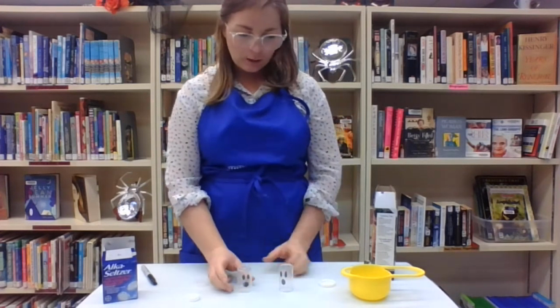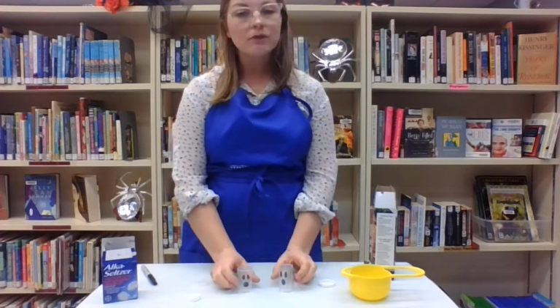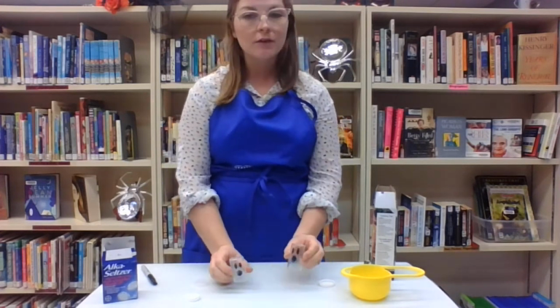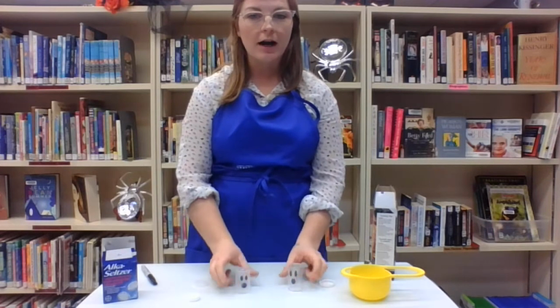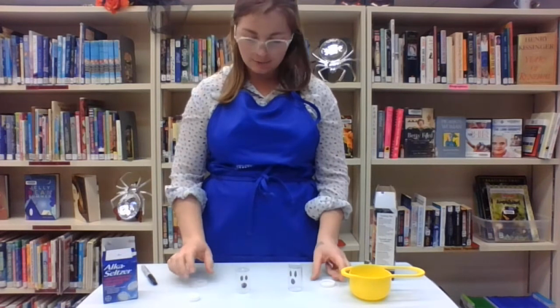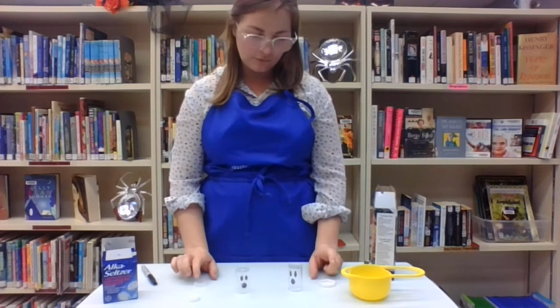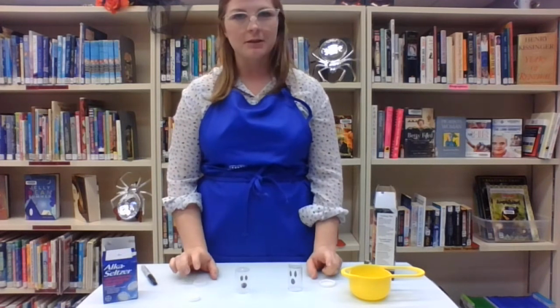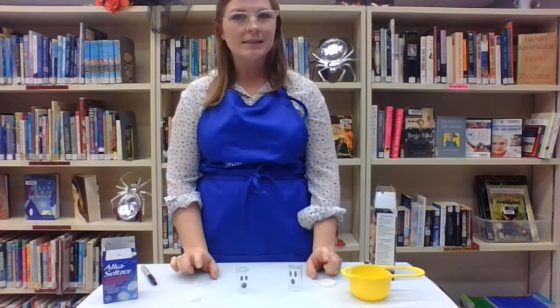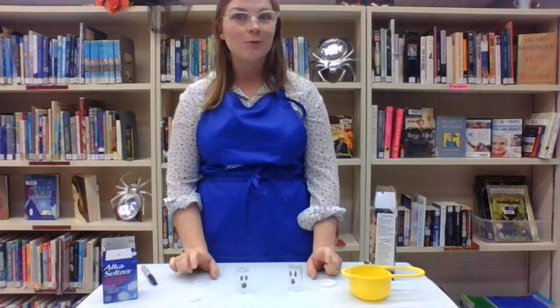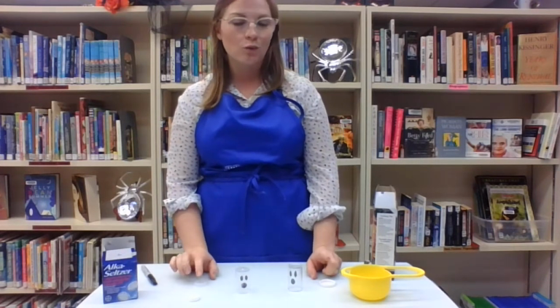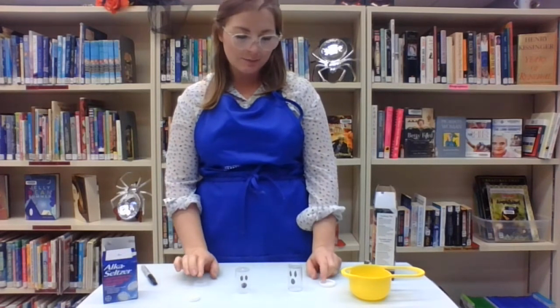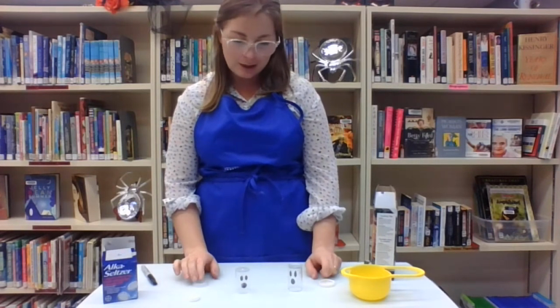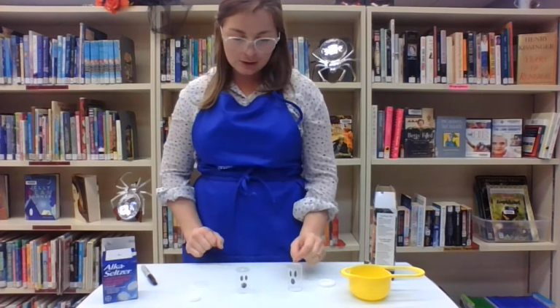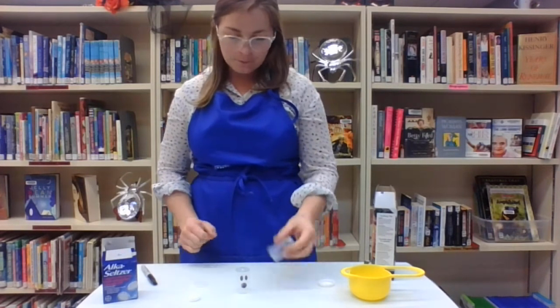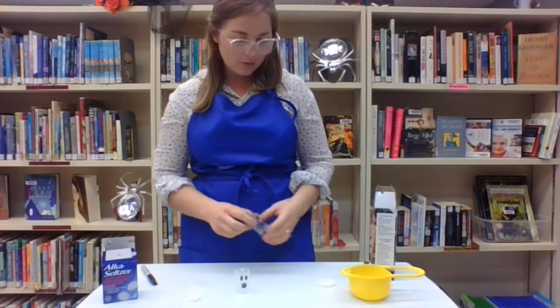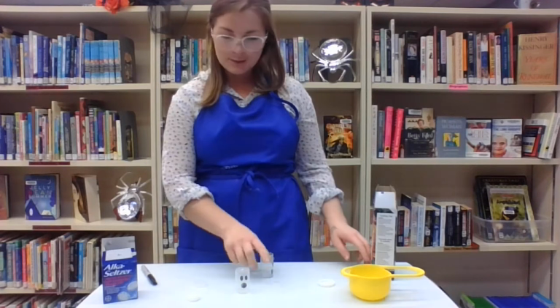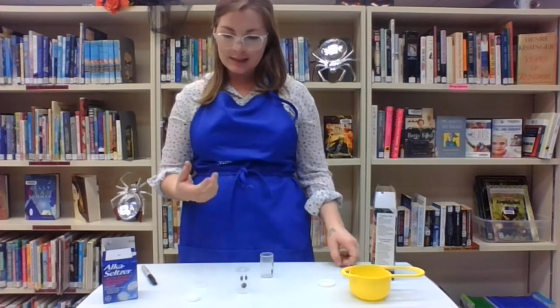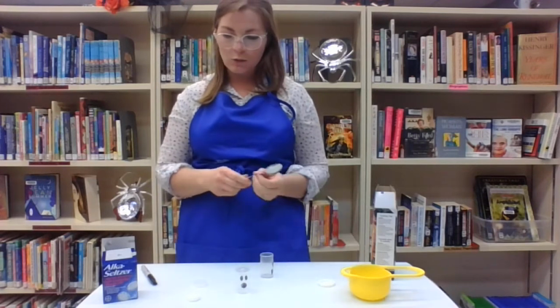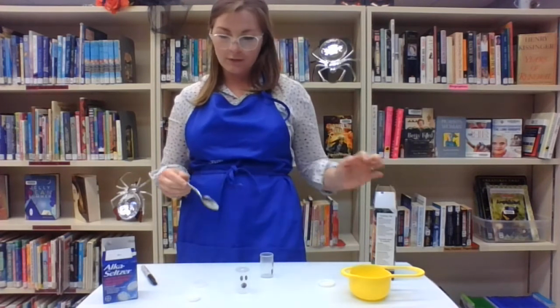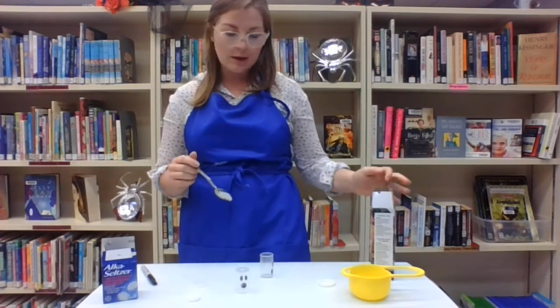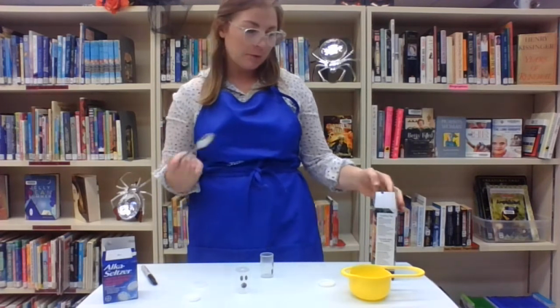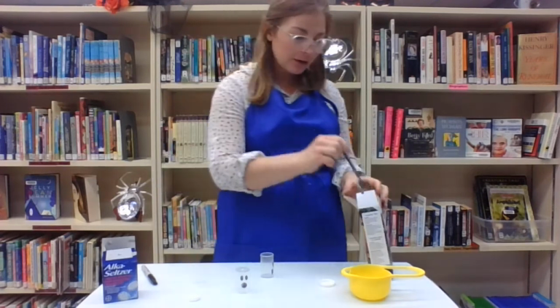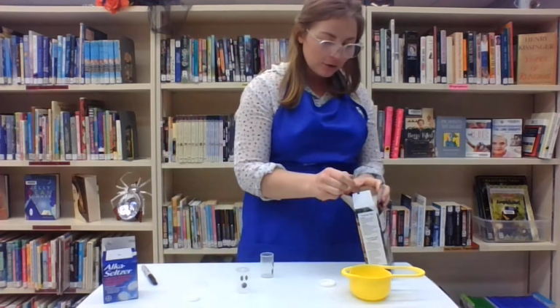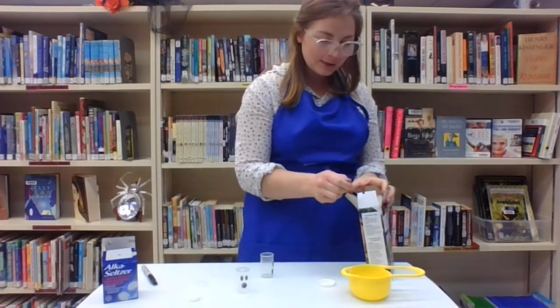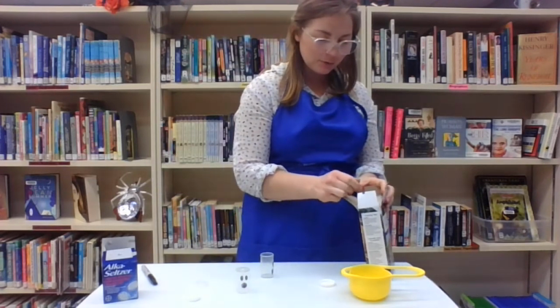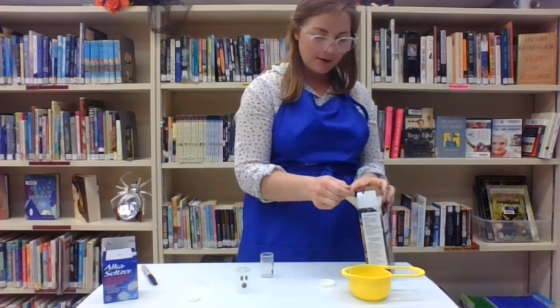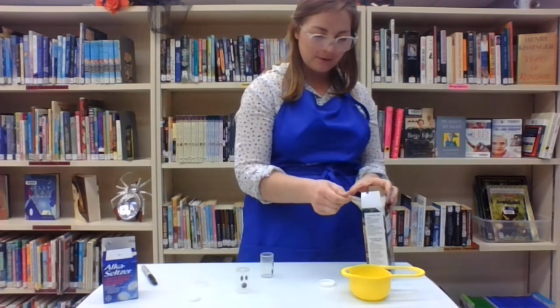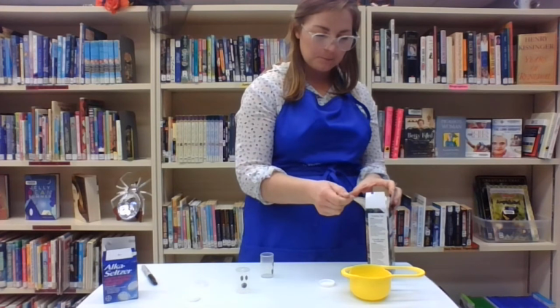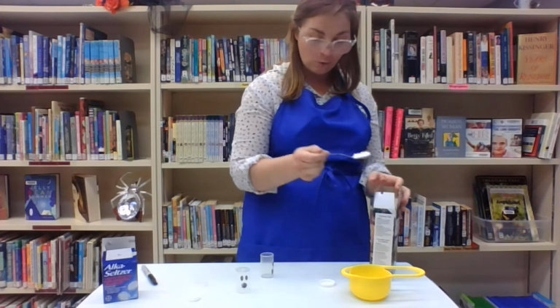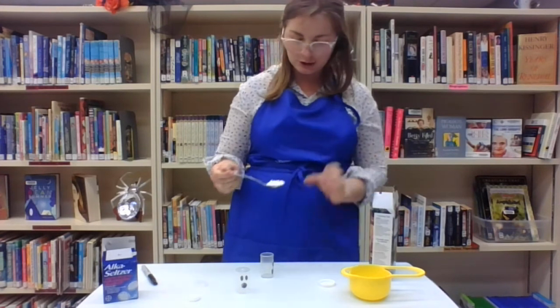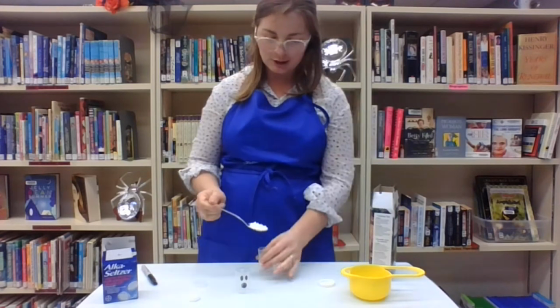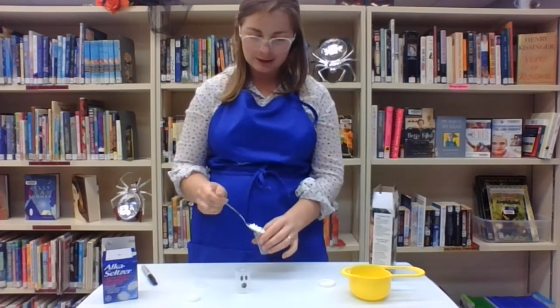We have two different varieties here with two different types of lids to see which works better. The recipe says you want to put three spoons of cornstarch into your canister.